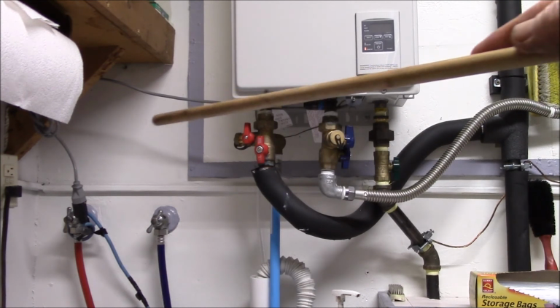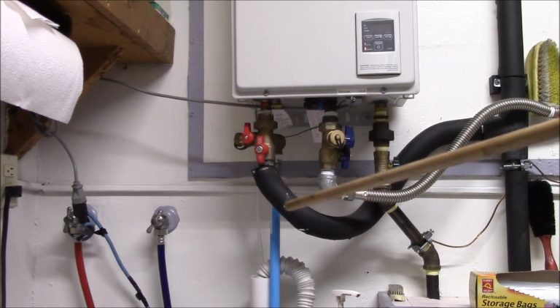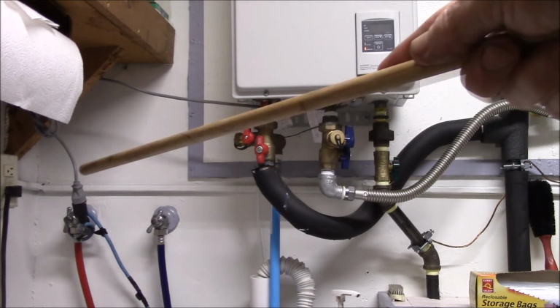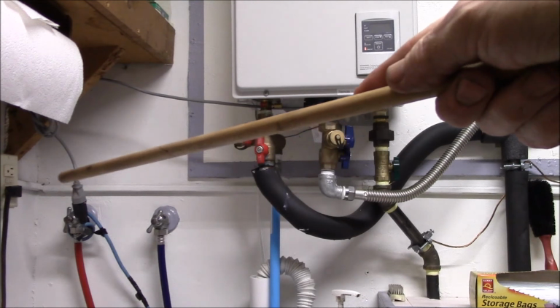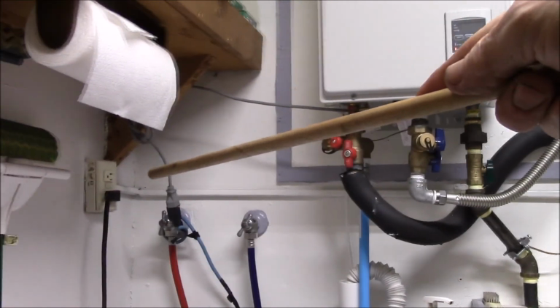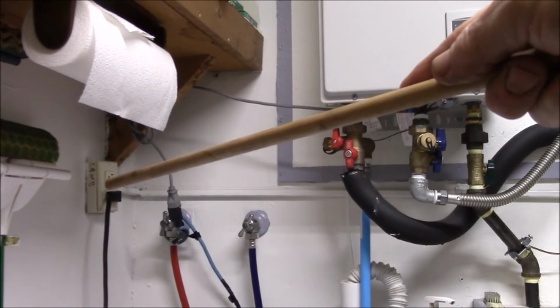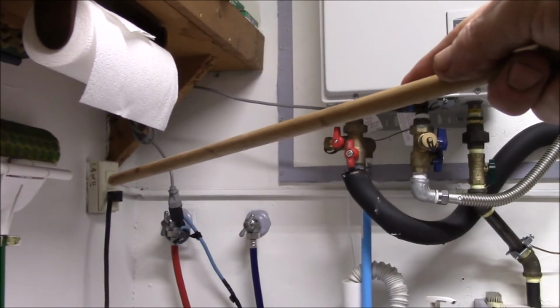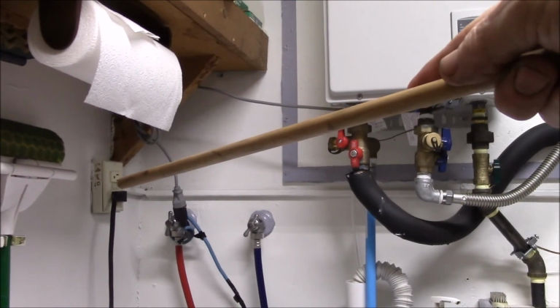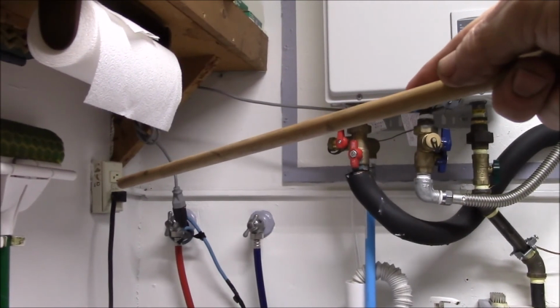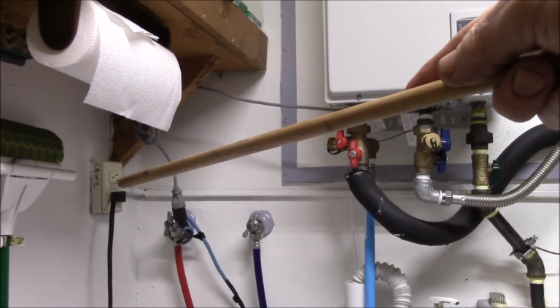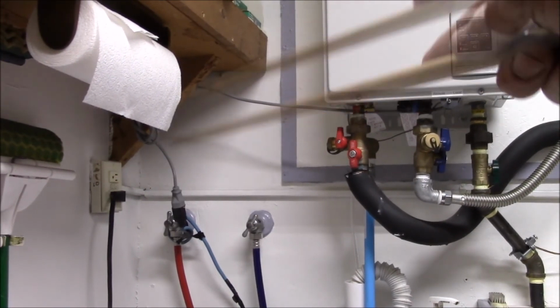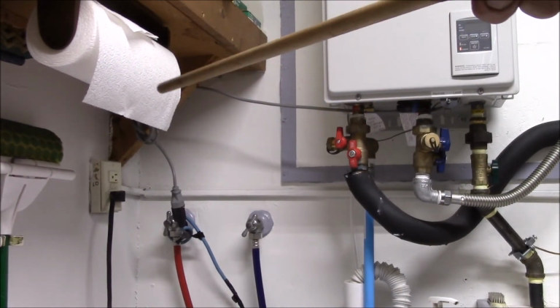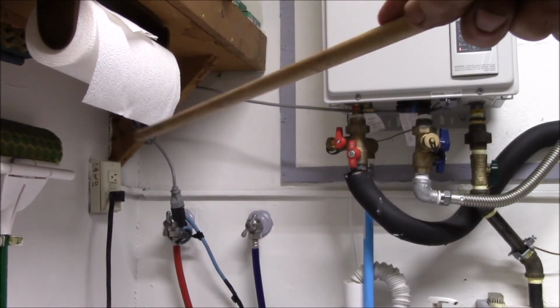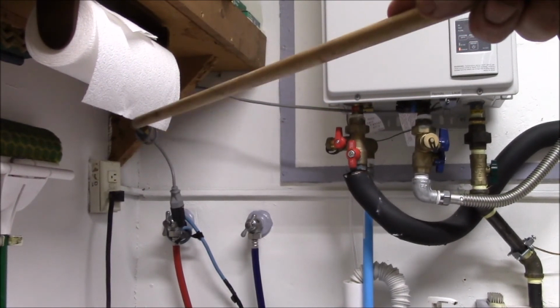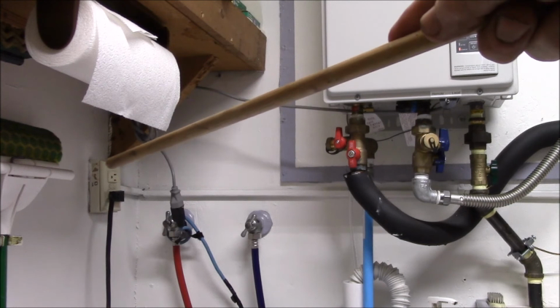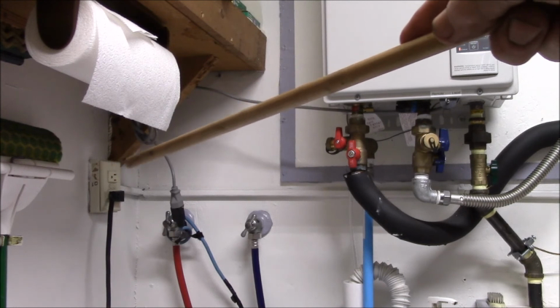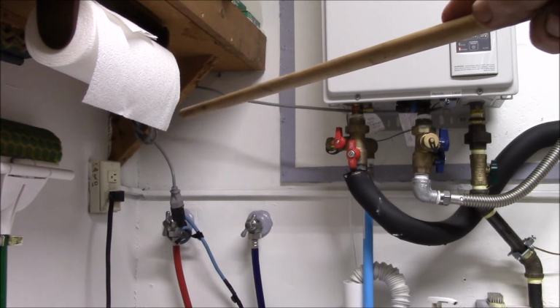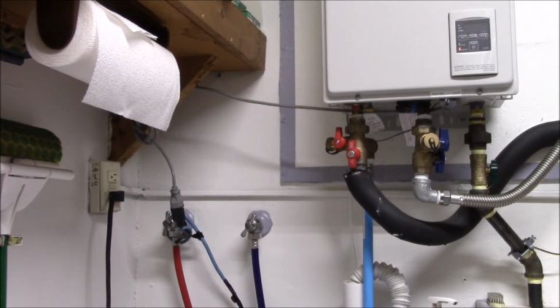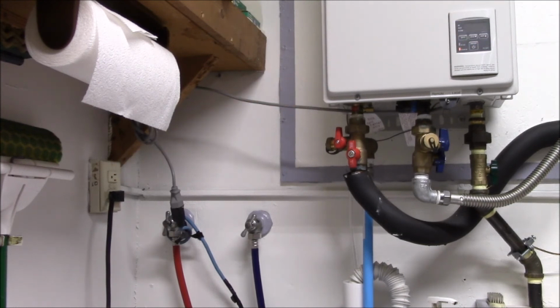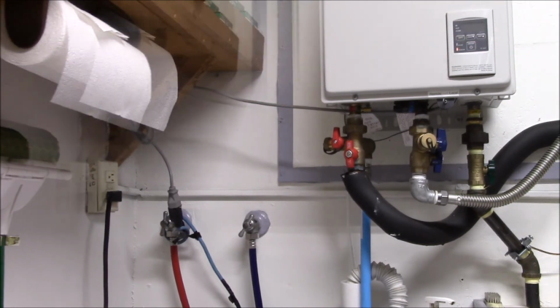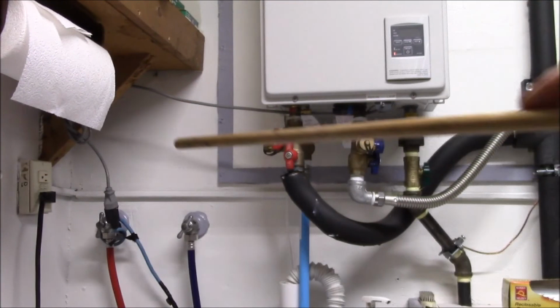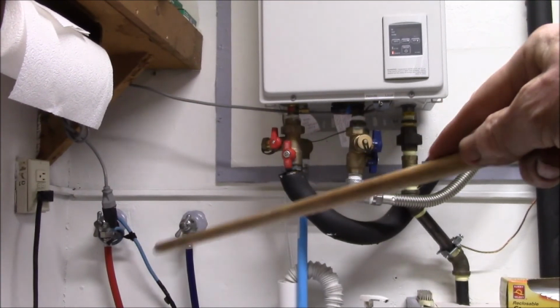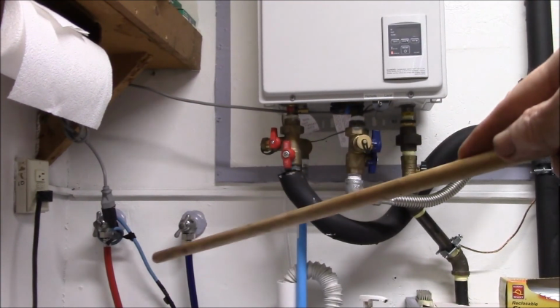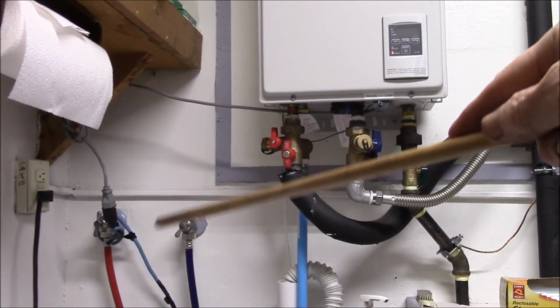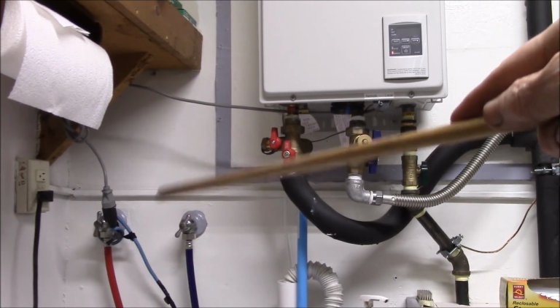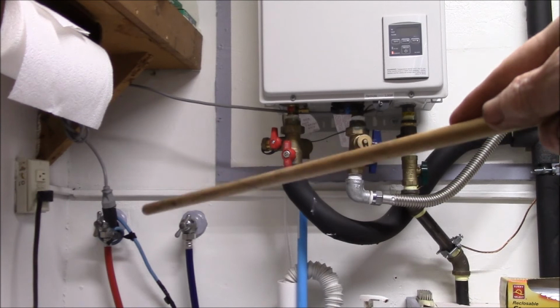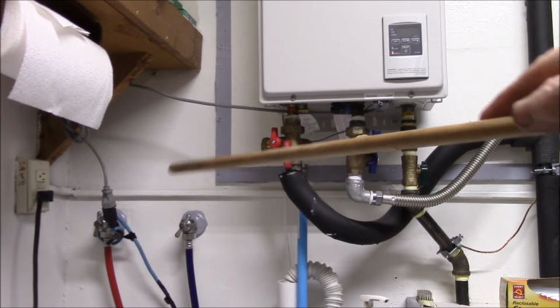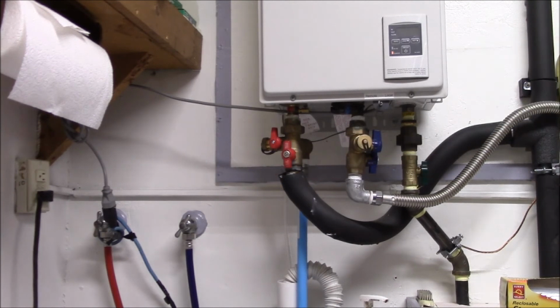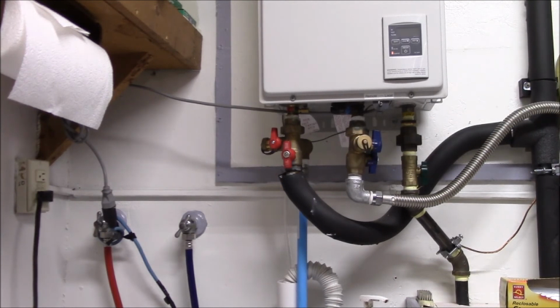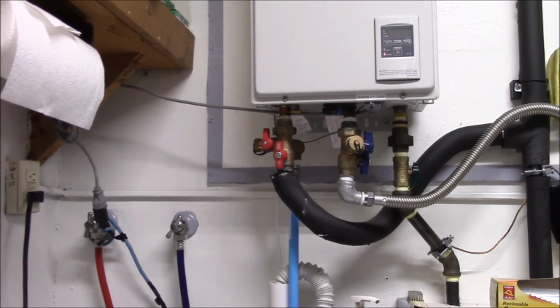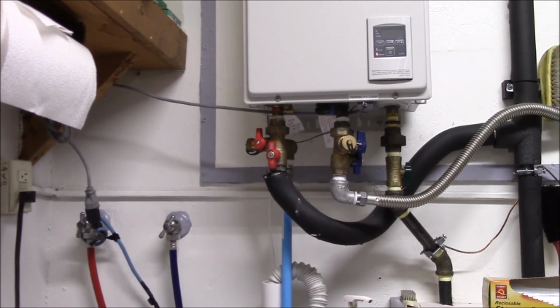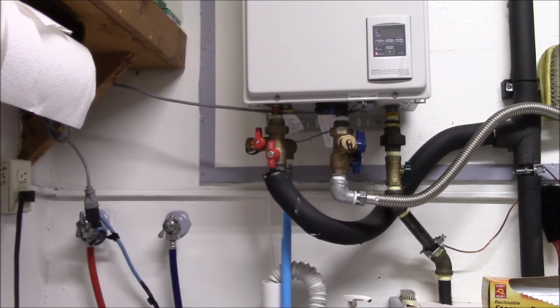For the electrical, I had a plug in the wall right there for the clothes washer — I just had to swap that out for a GFCI receptacle. Right now I'm actually running the tankless on my solar AC power inverter.